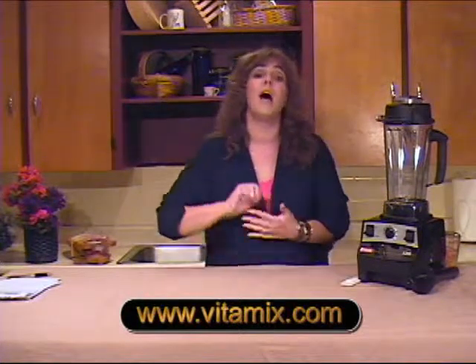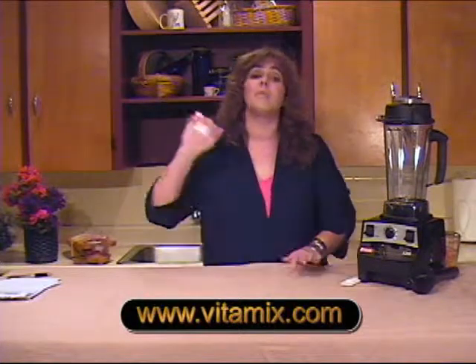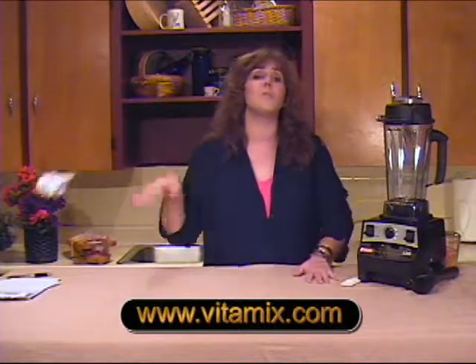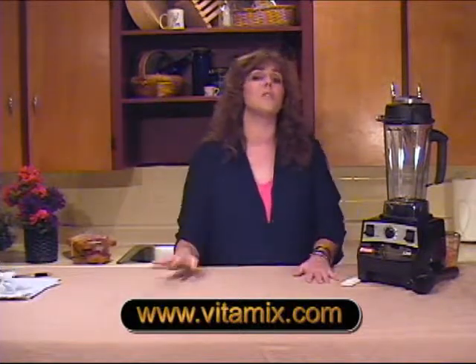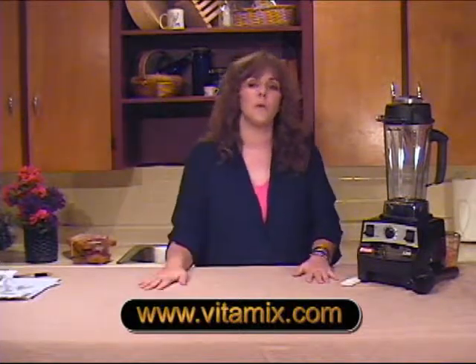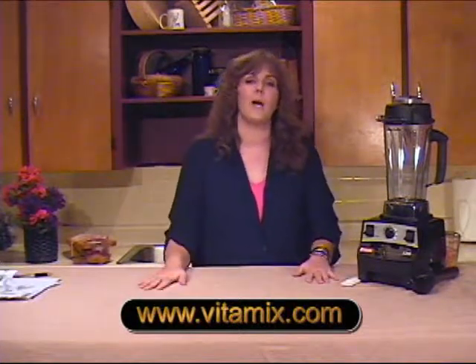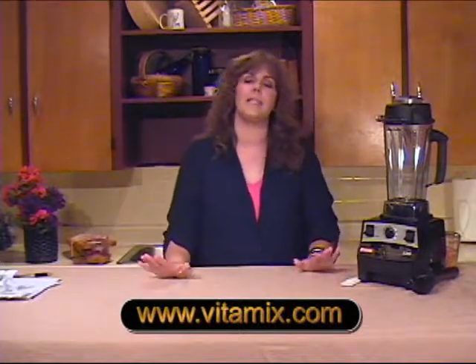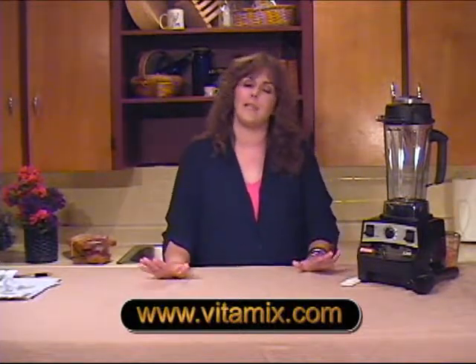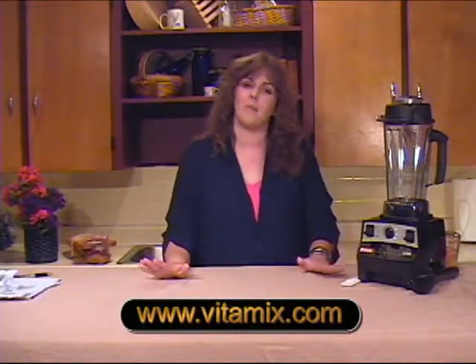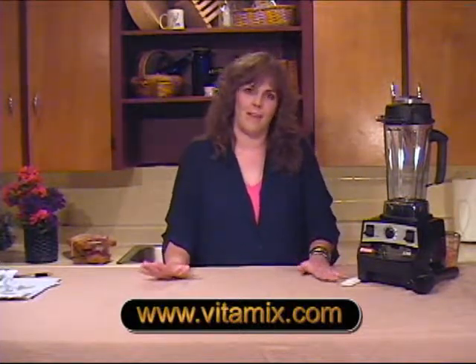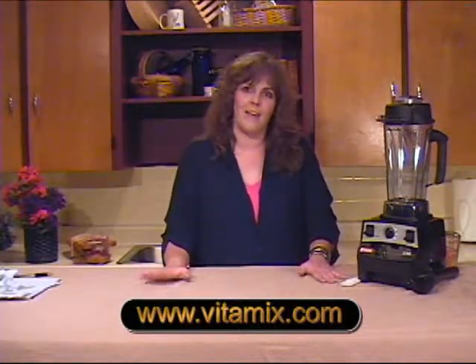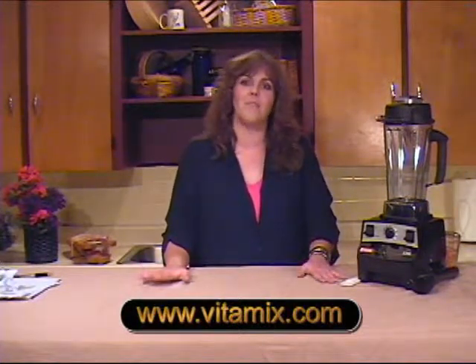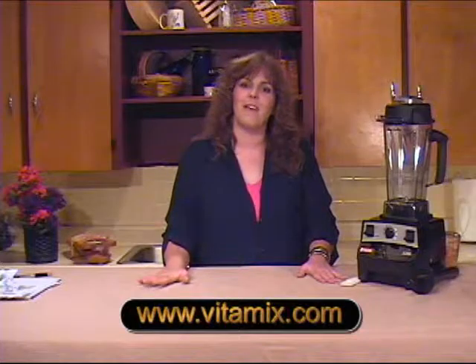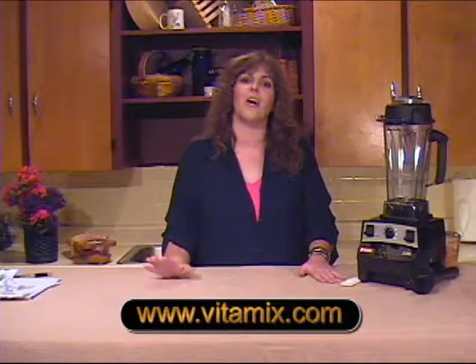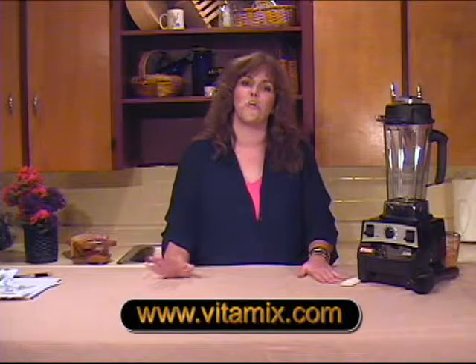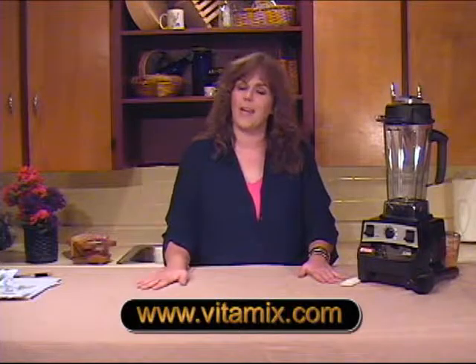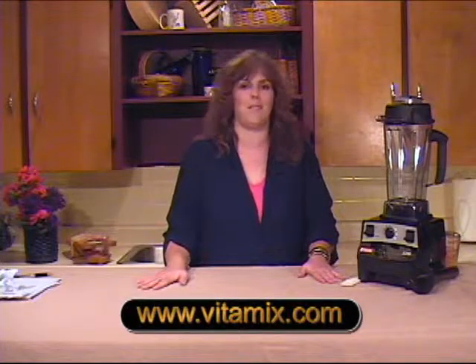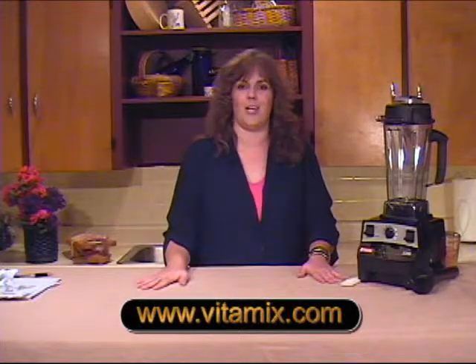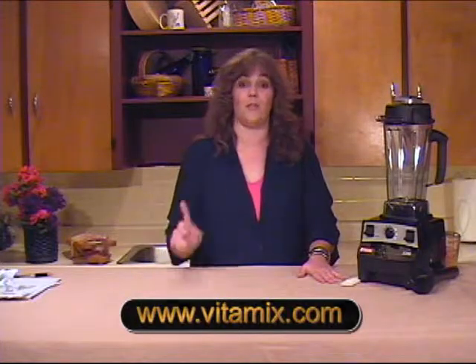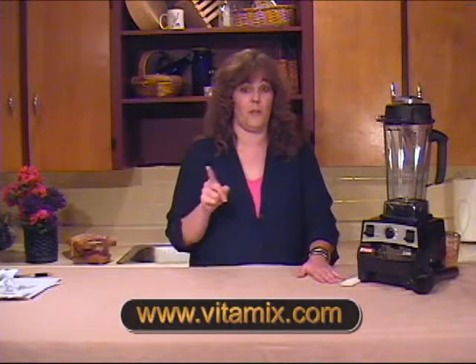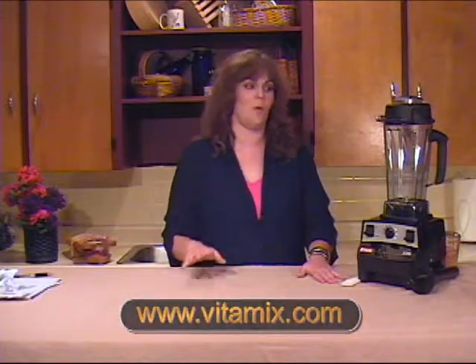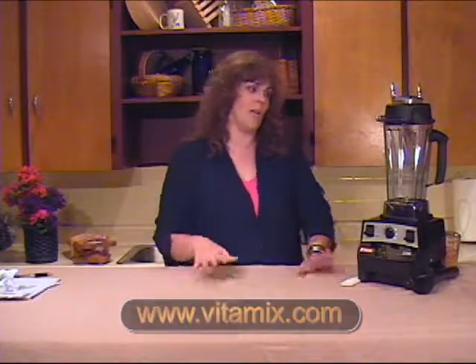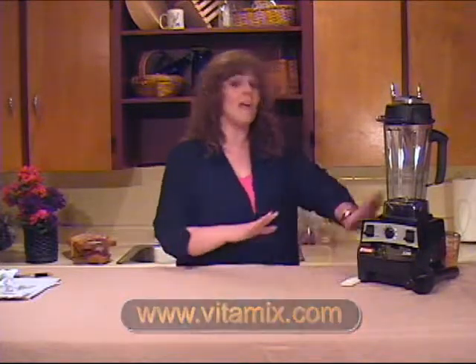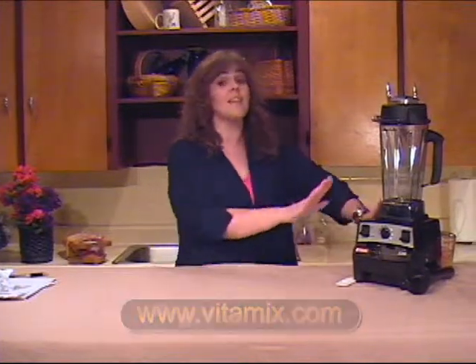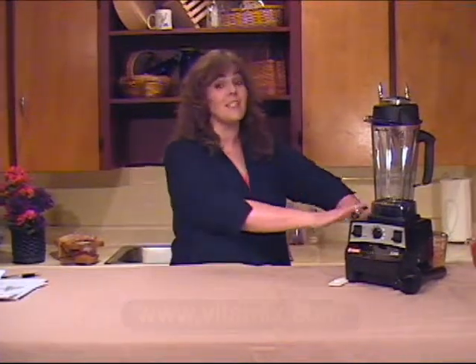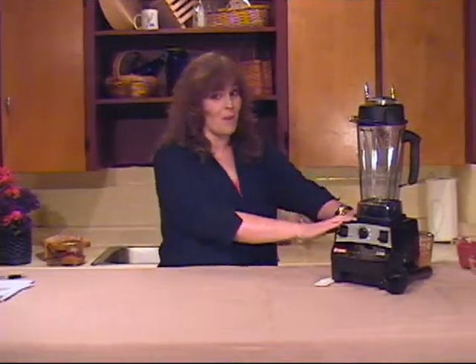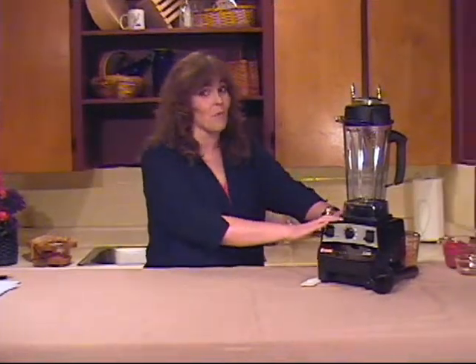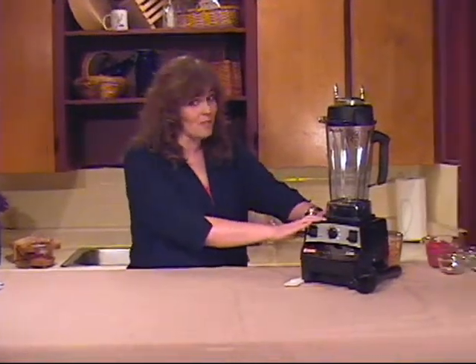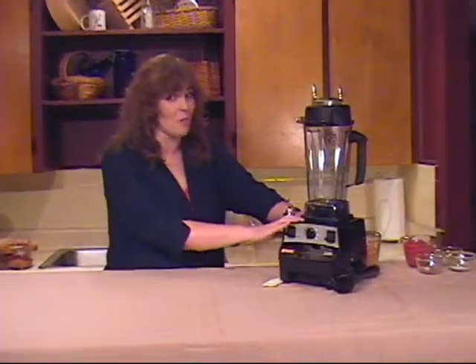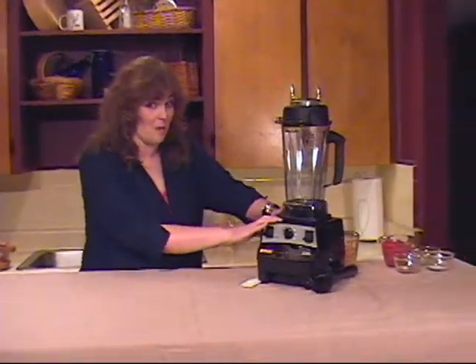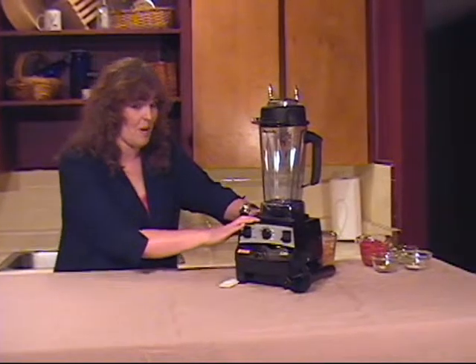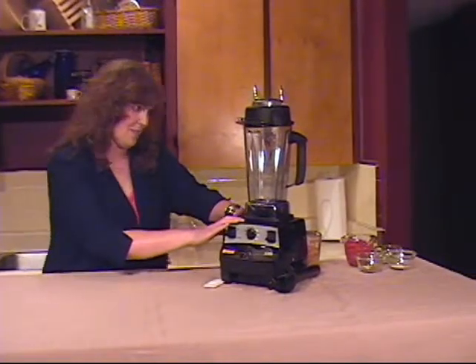I'm just going to show you how easy it can be to make a great appetizer for your next party. Let's make roasted red pepper hummus.